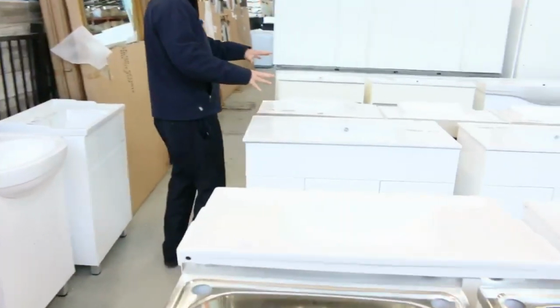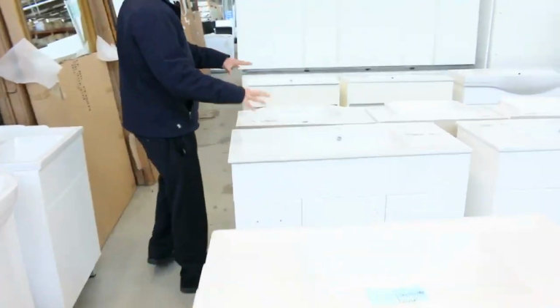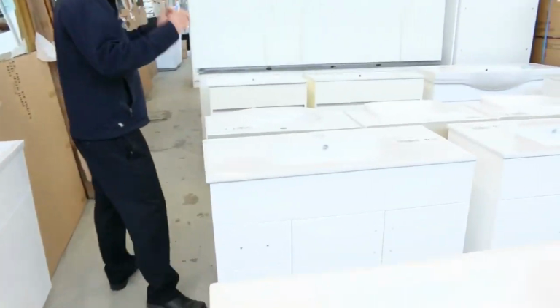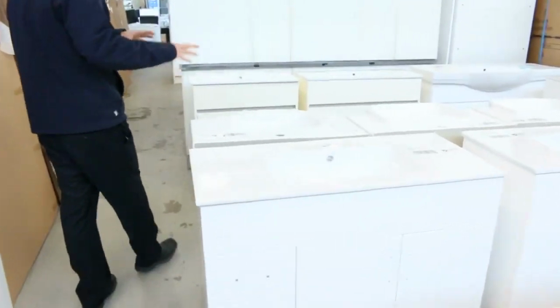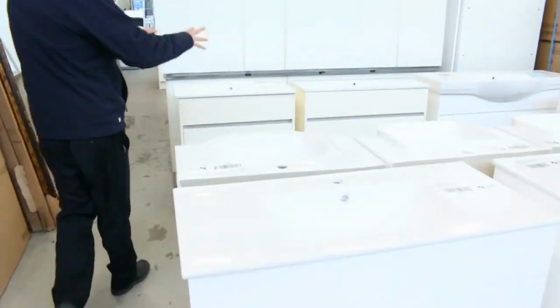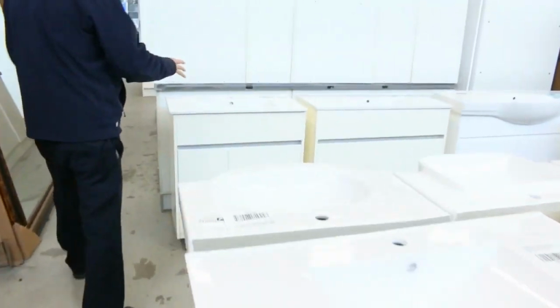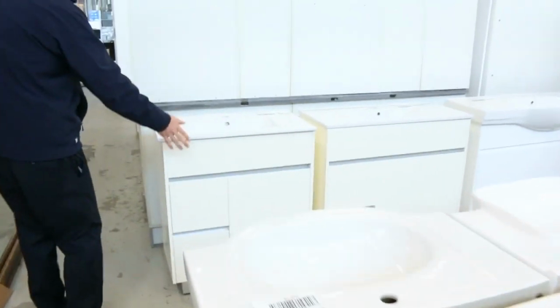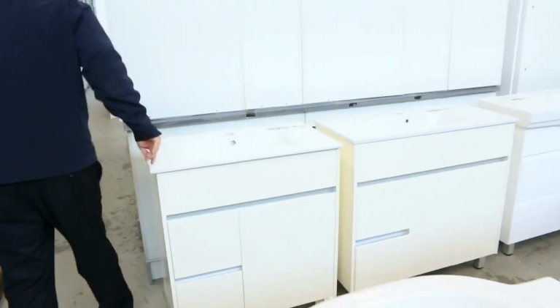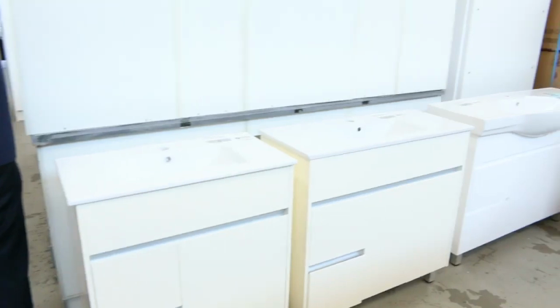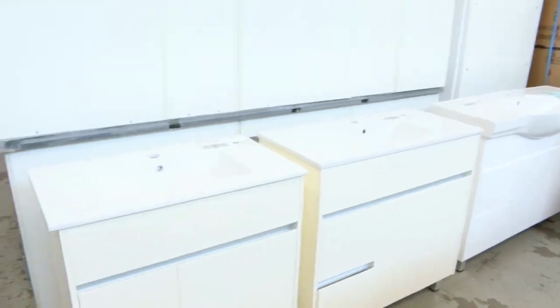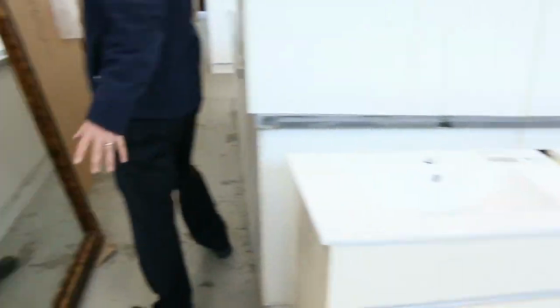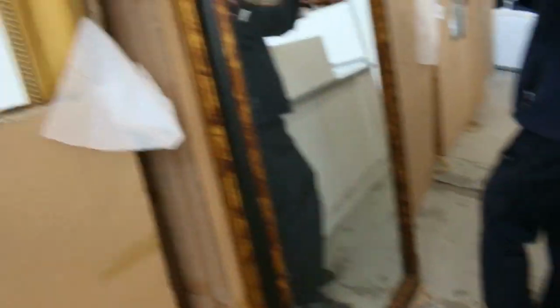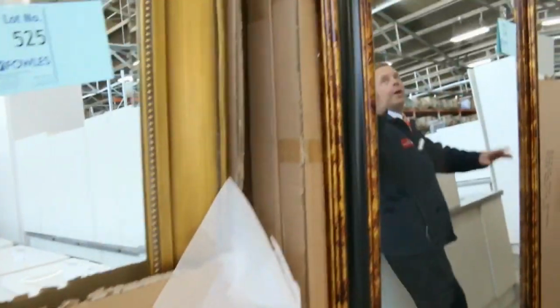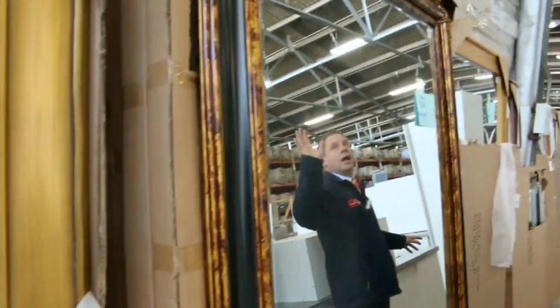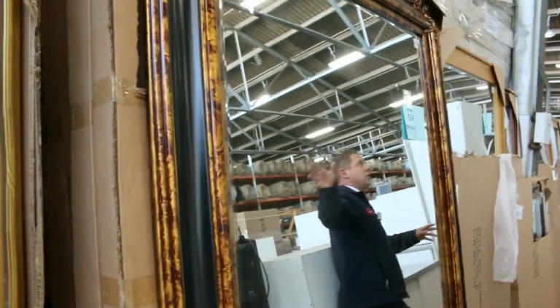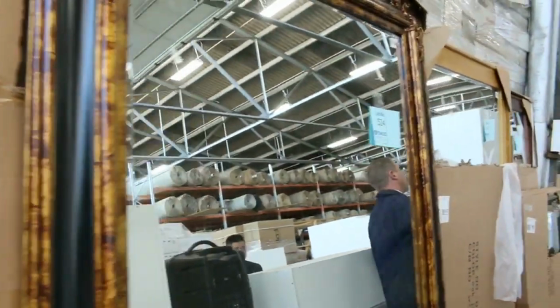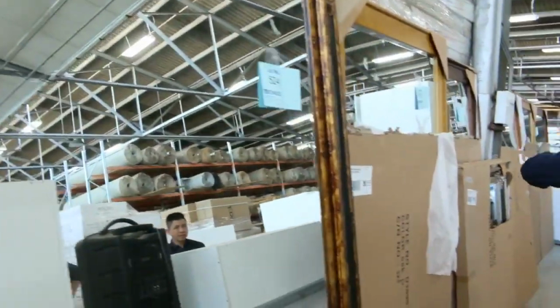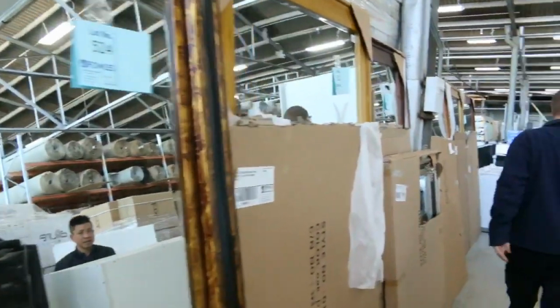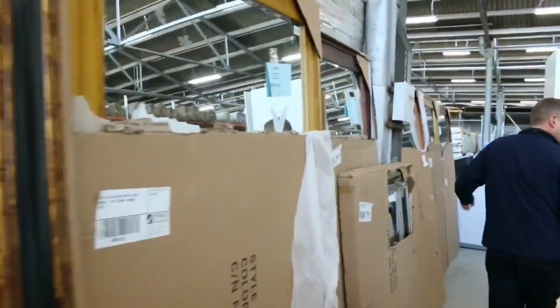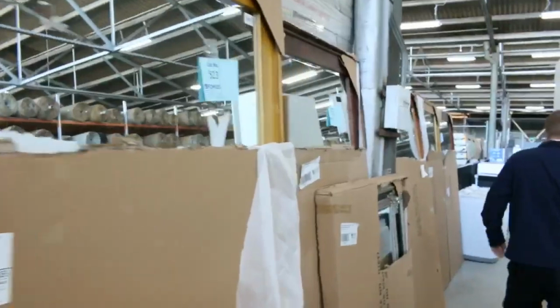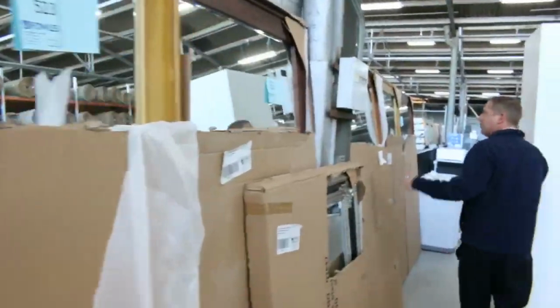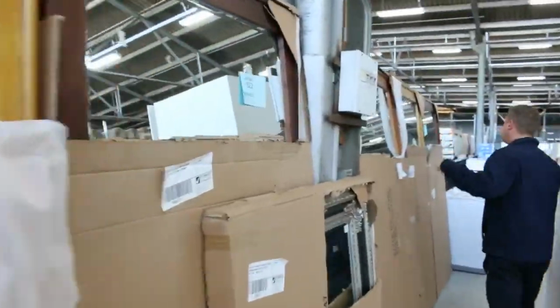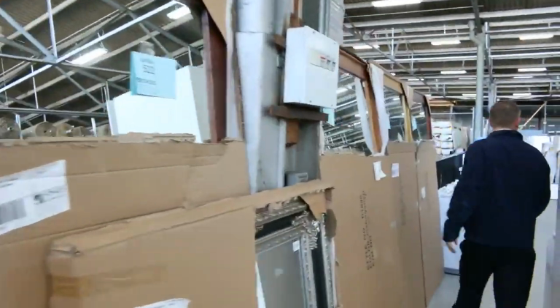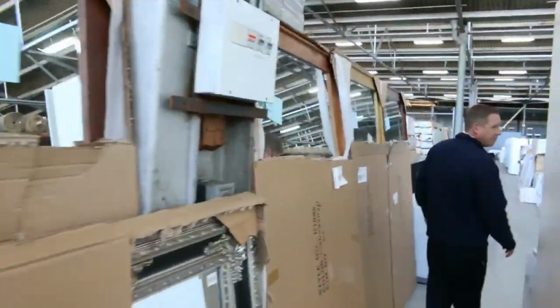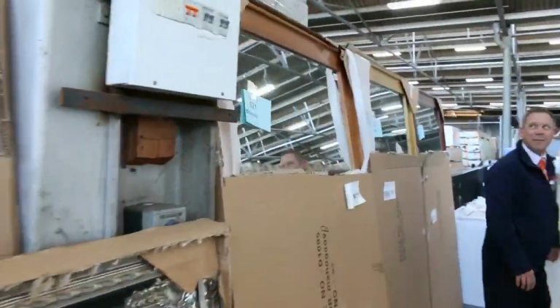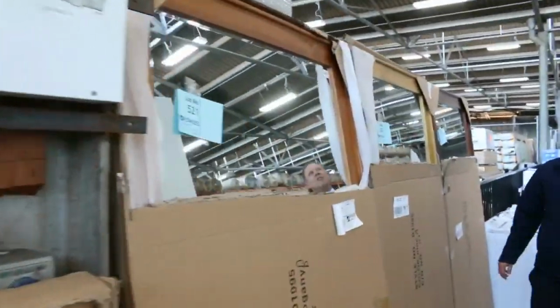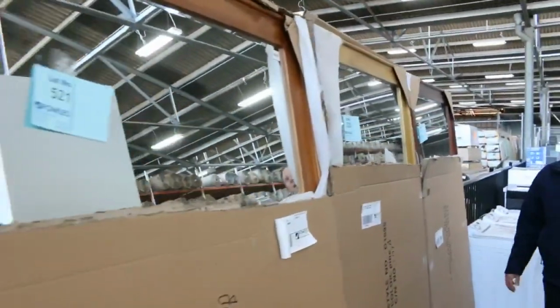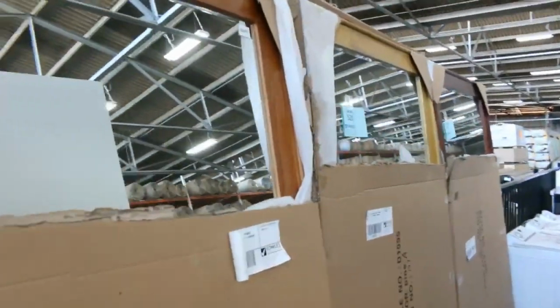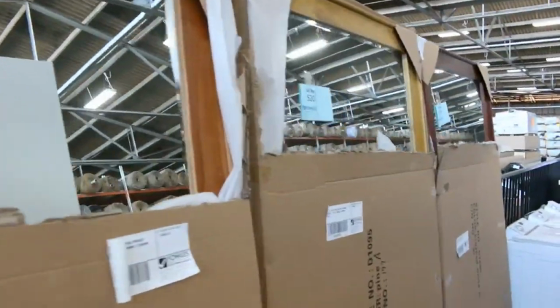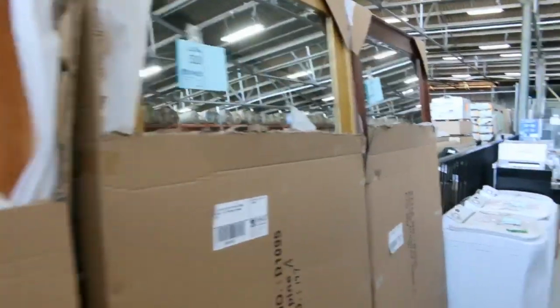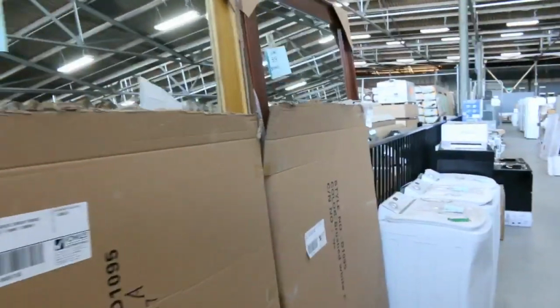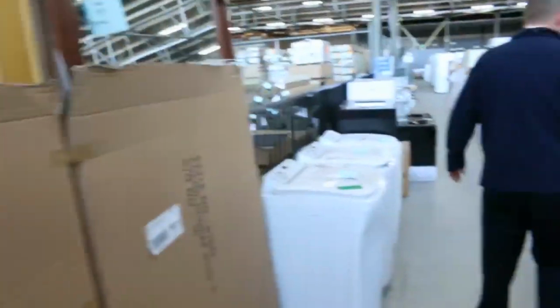Lots of freestanding vanities in white and also in cream — a few in the cream. Lots of mirrors in here as well, probably about eight different styles of beautiful looking mirrors. You're looking anywhere between about the $100 mark through to about $250 on the mirrors.